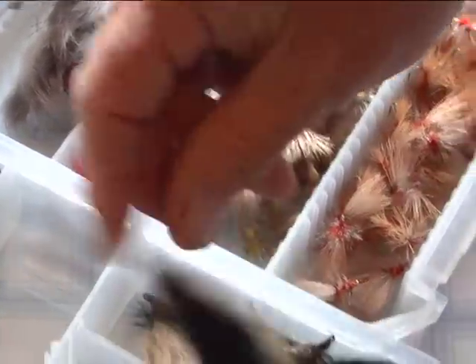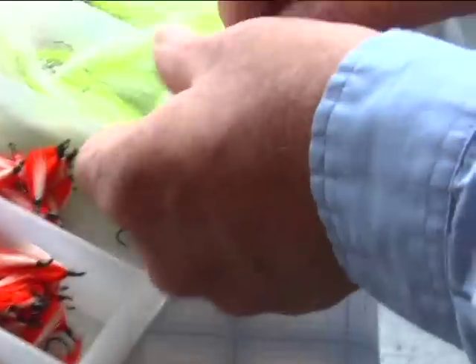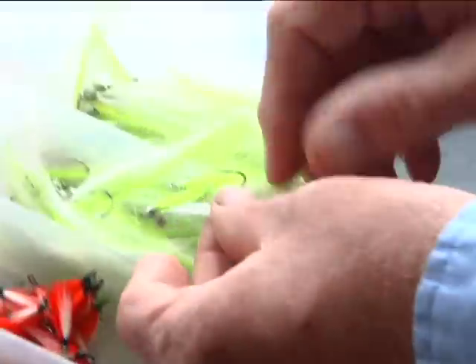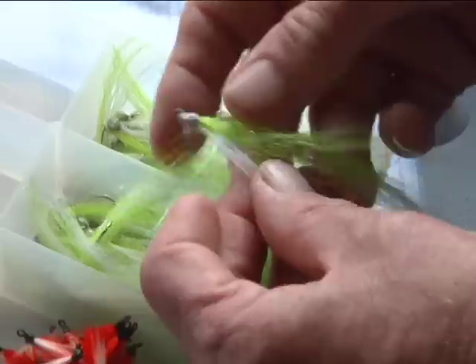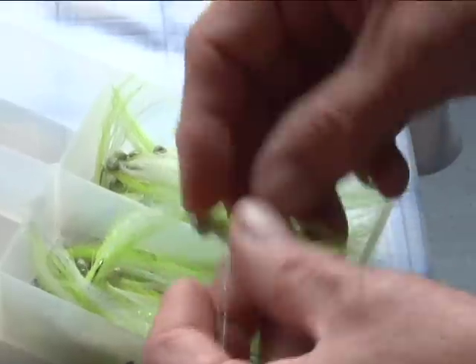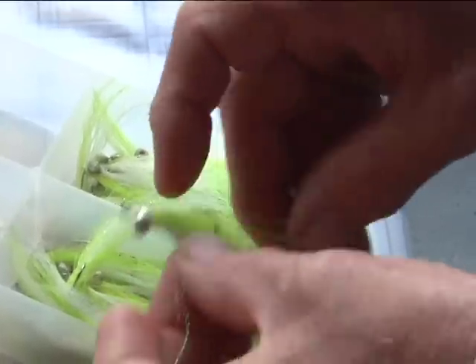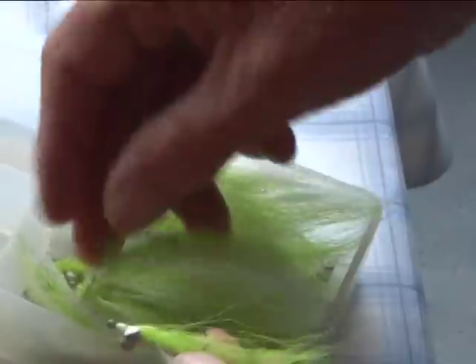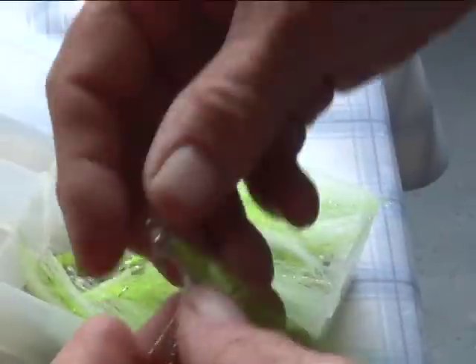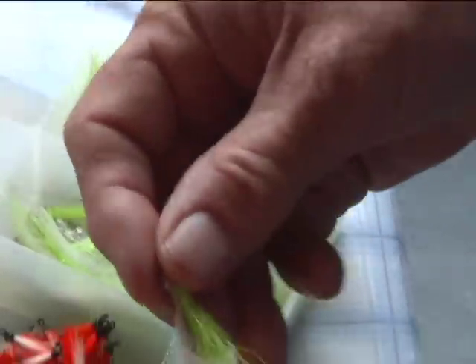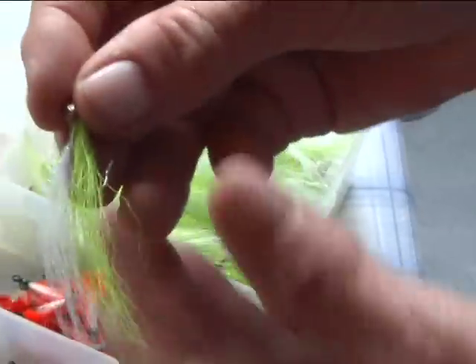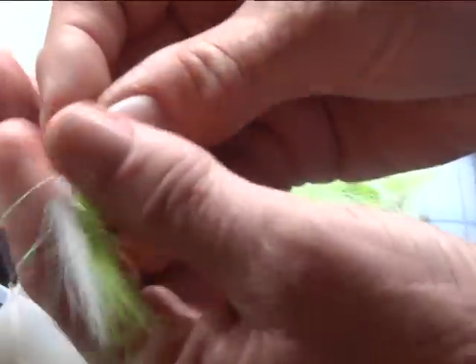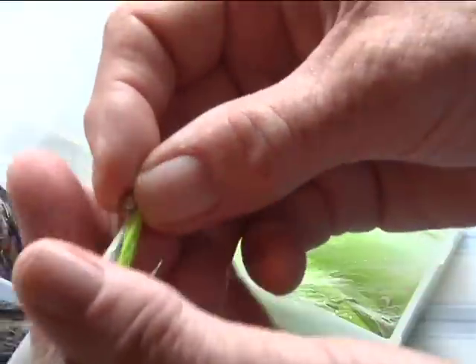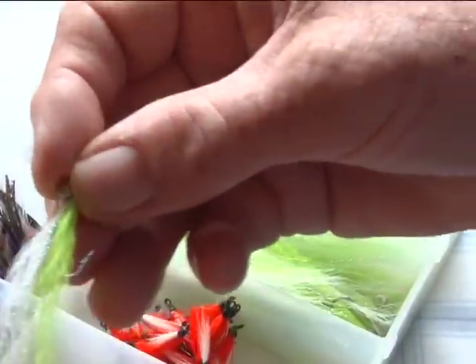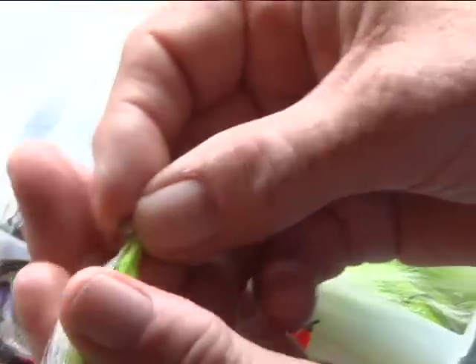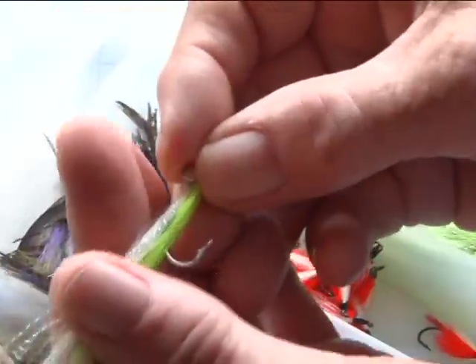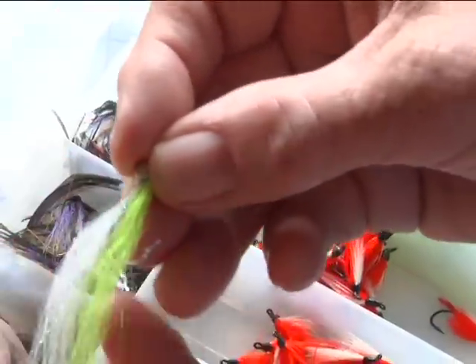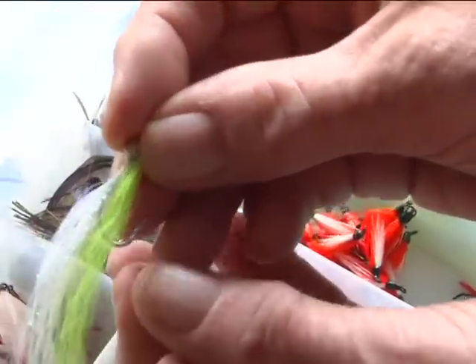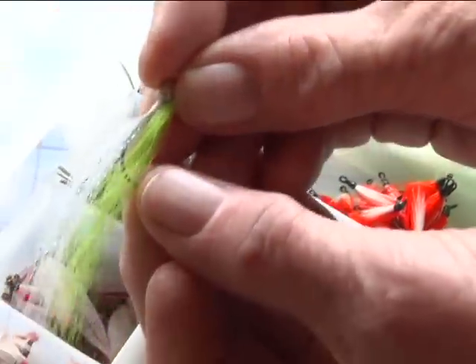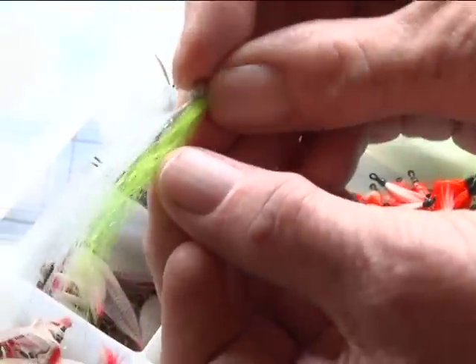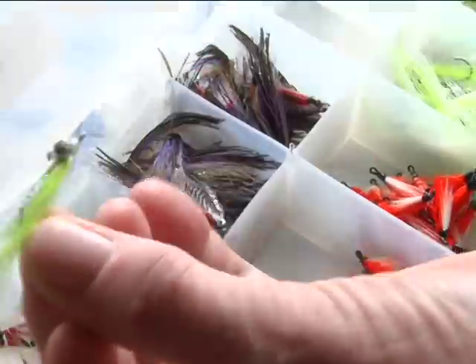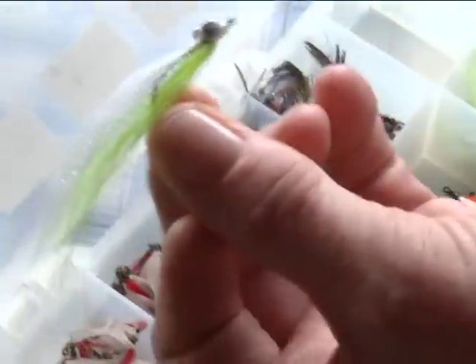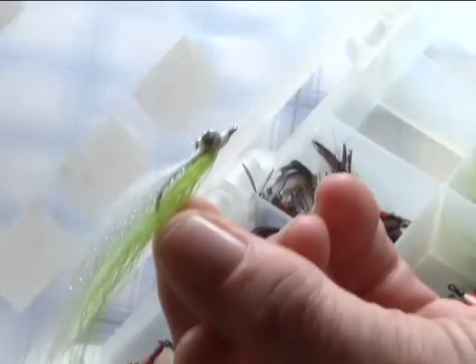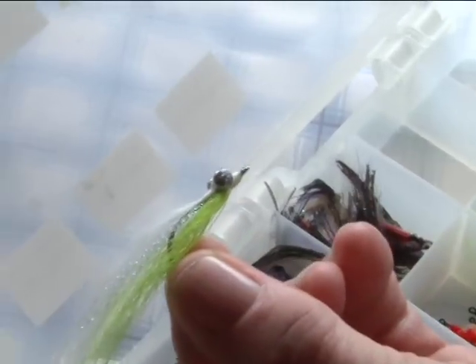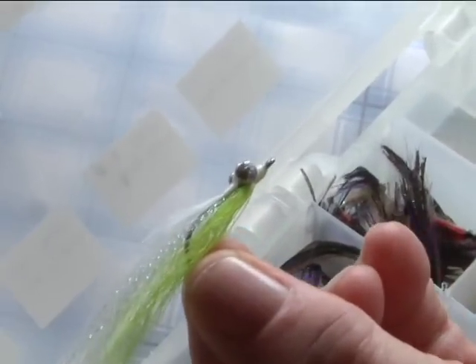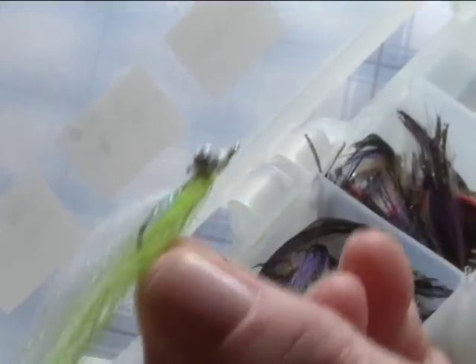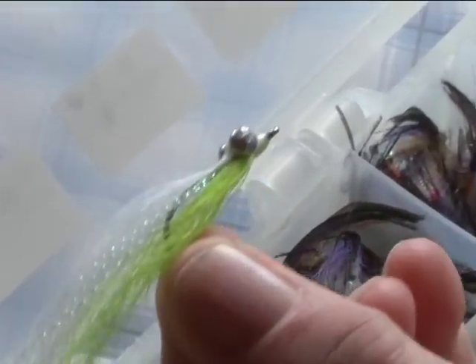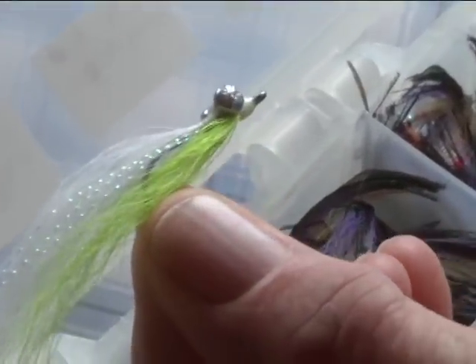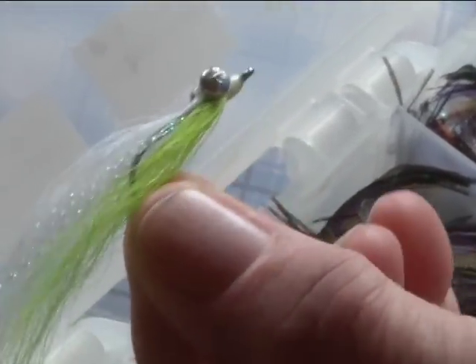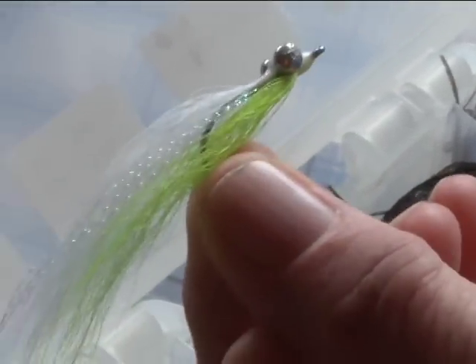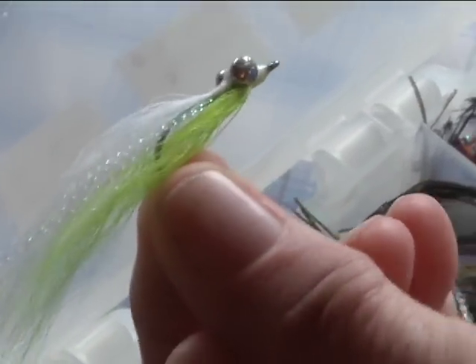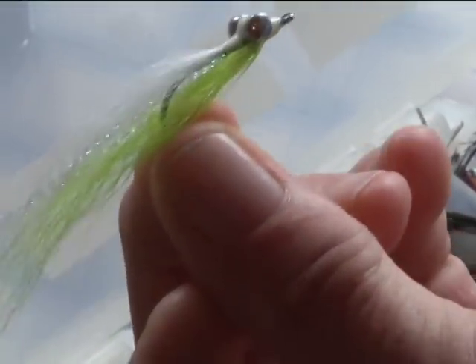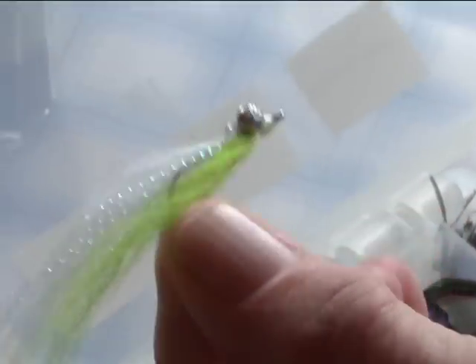This is a classic — that's the Klauser Minna. That color combination: chartreuse on the bottom and white on top, with a little flash along the edge. That's a fantastic fly.